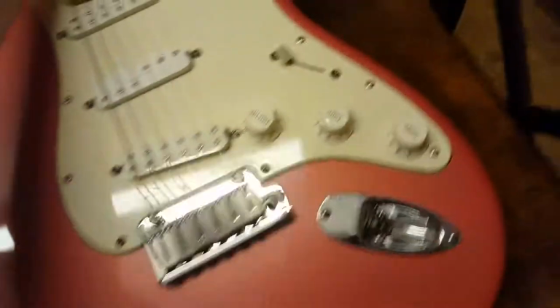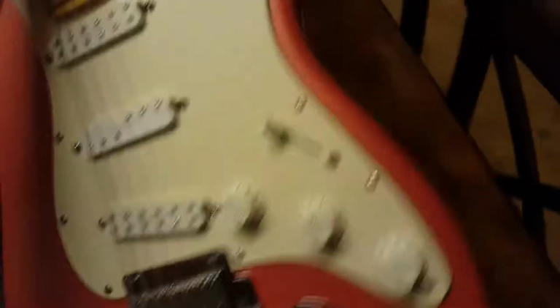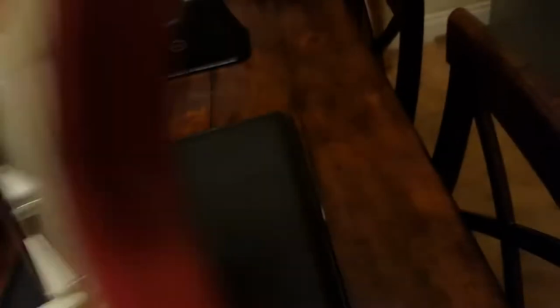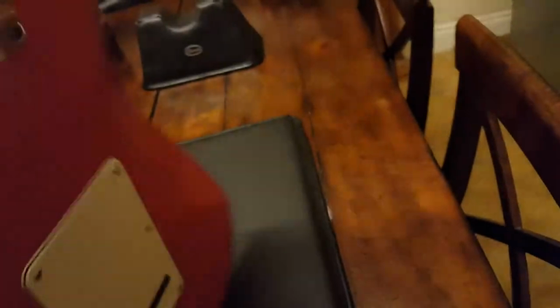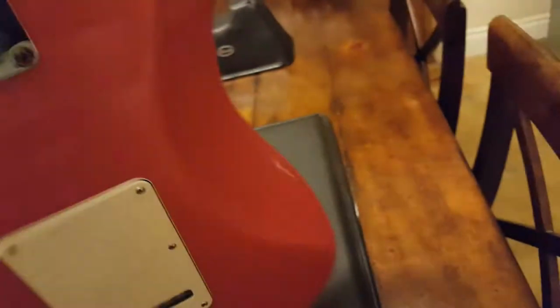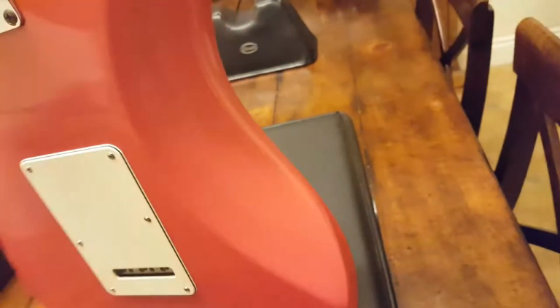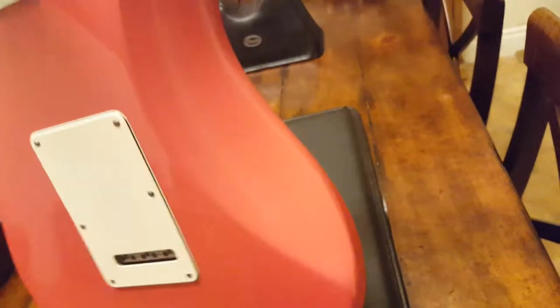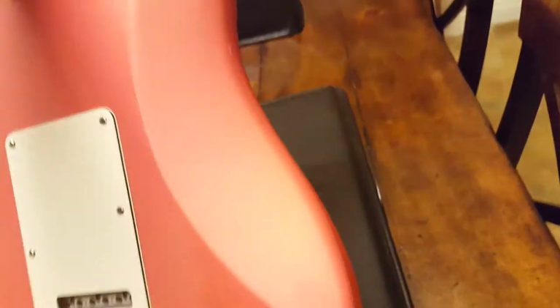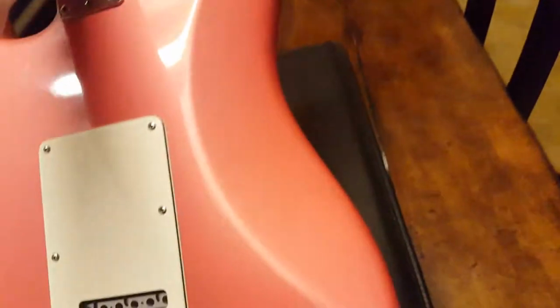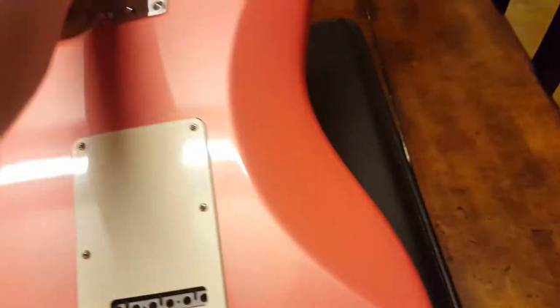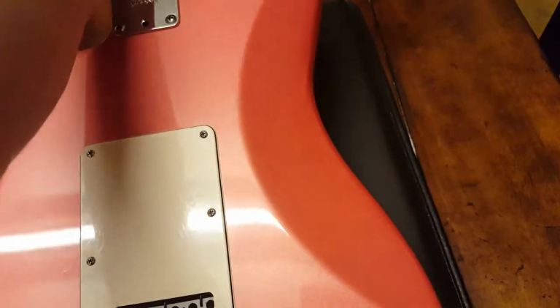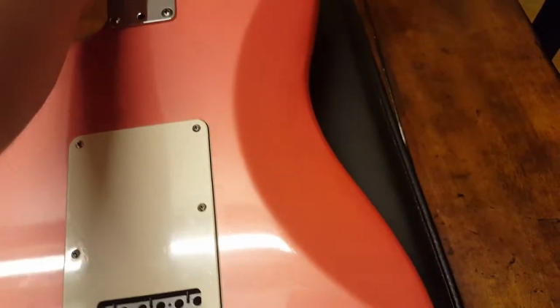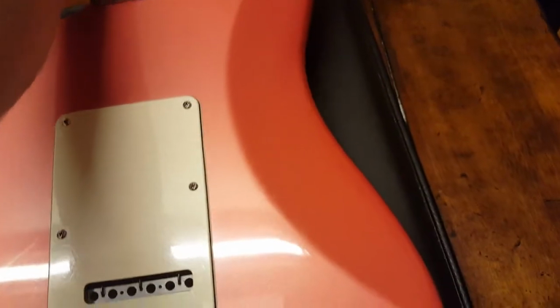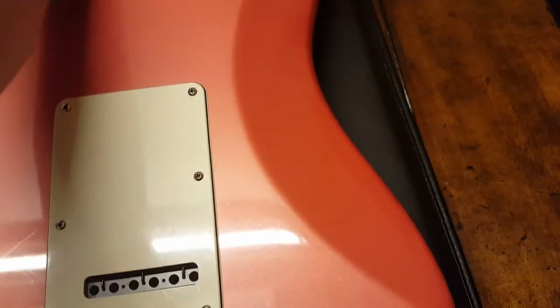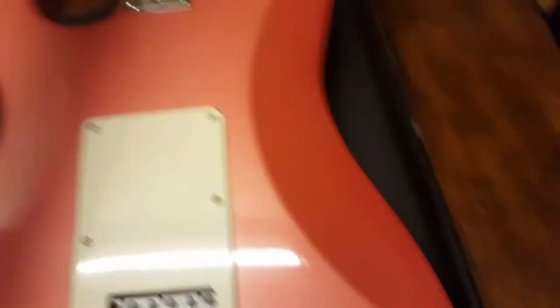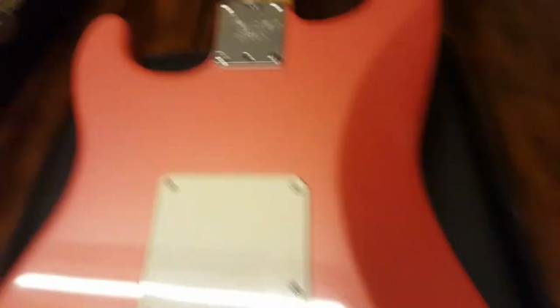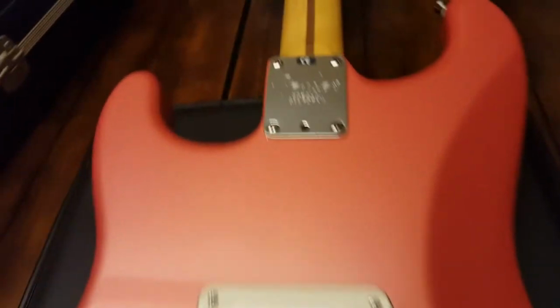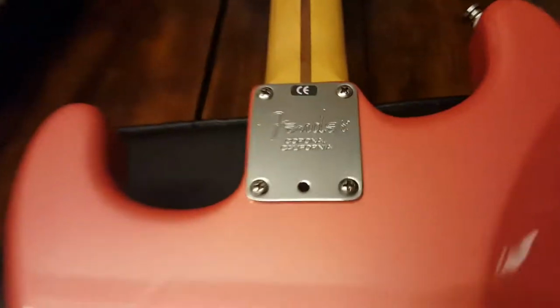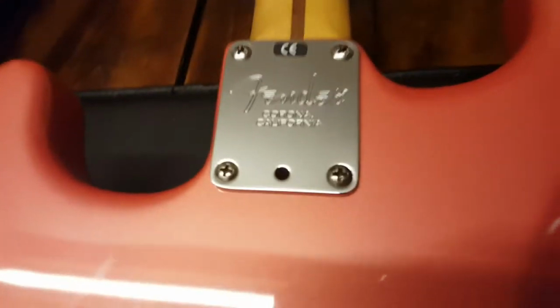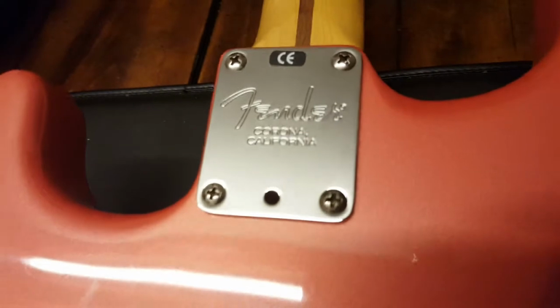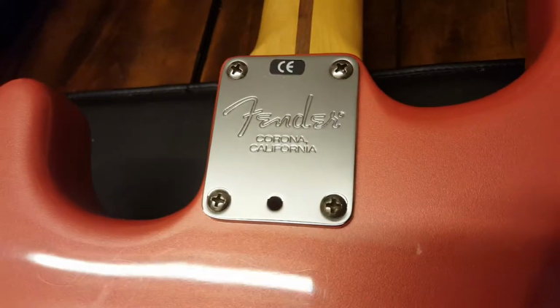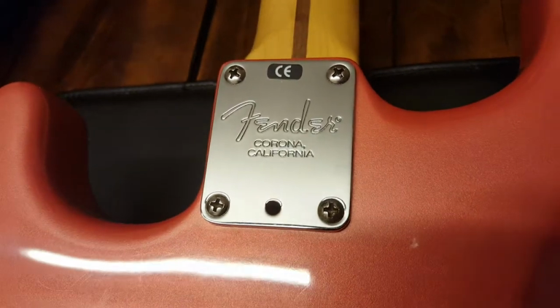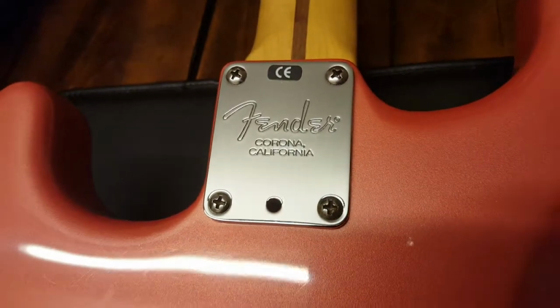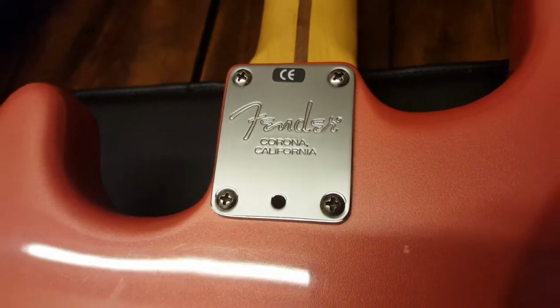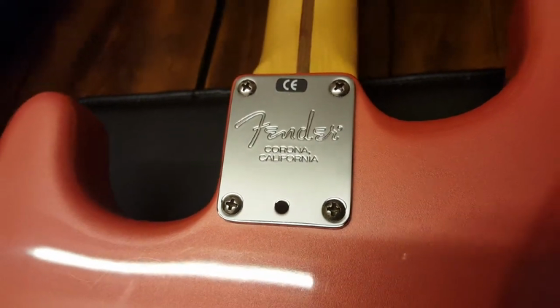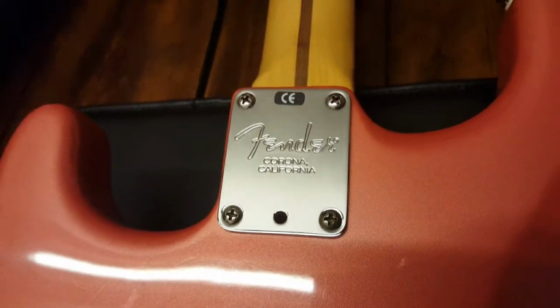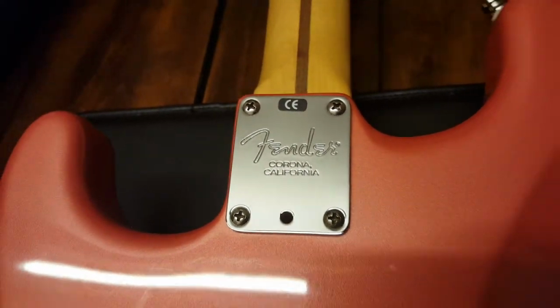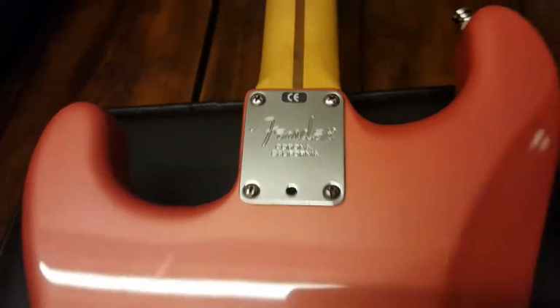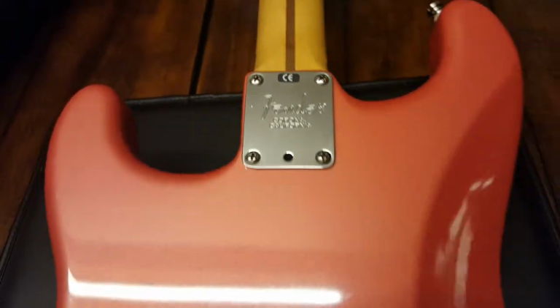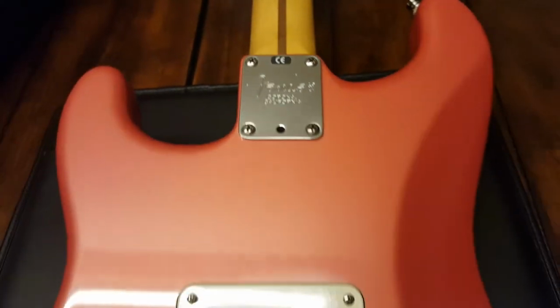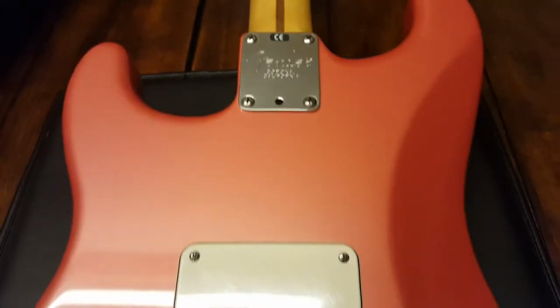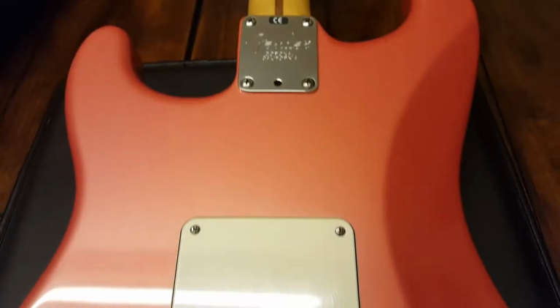All right, let's go ahead and I'll show you the back. You can see what I'm talking about. You've got the Fender Corona California neck plate.